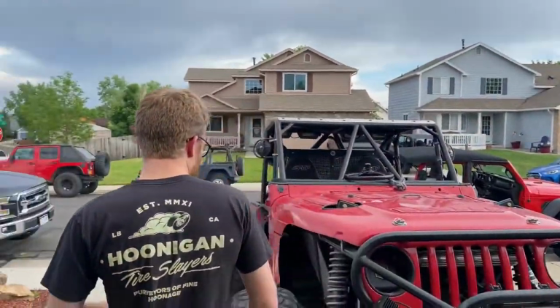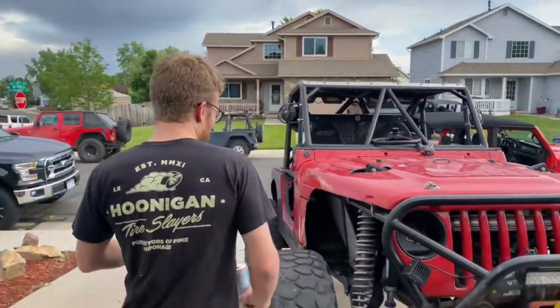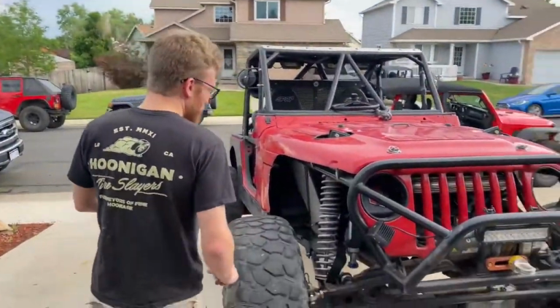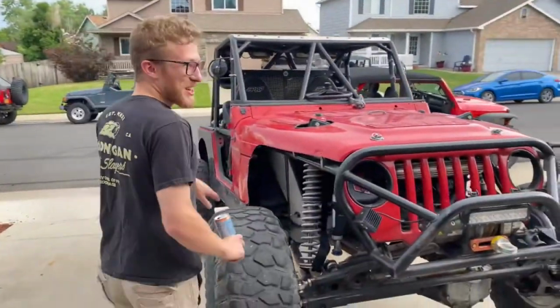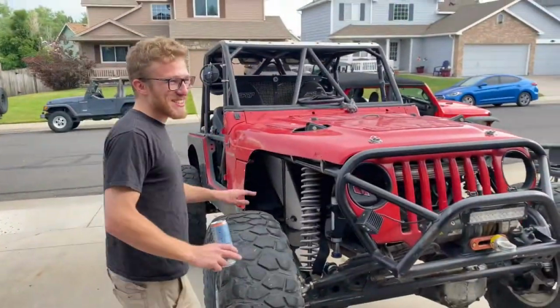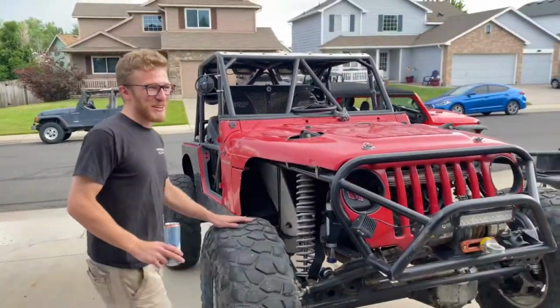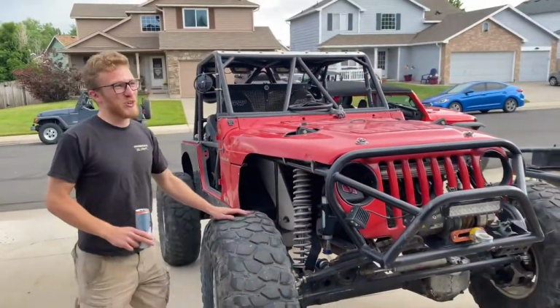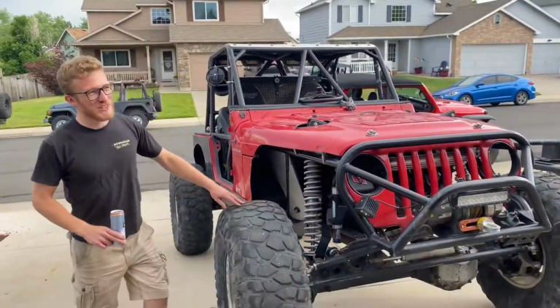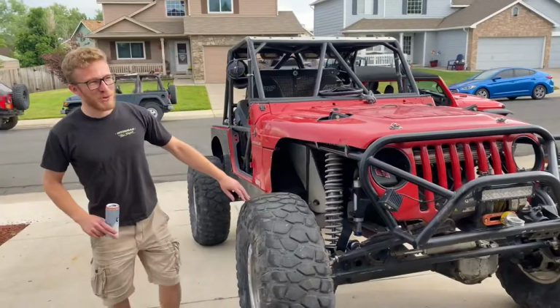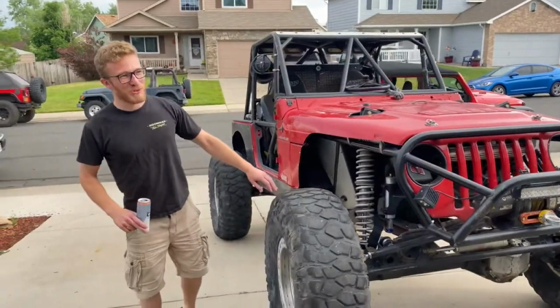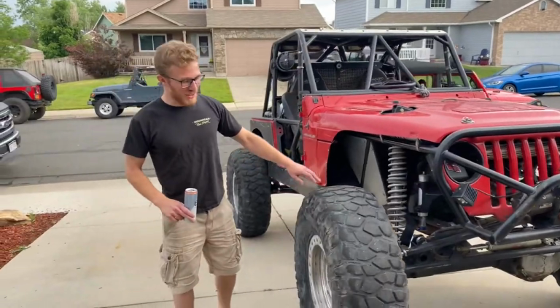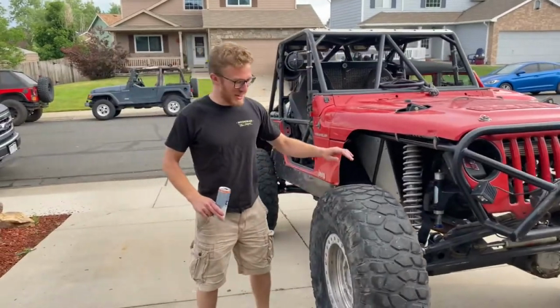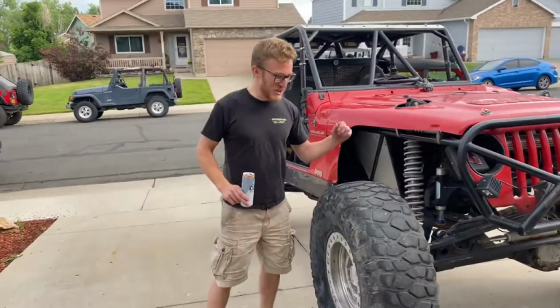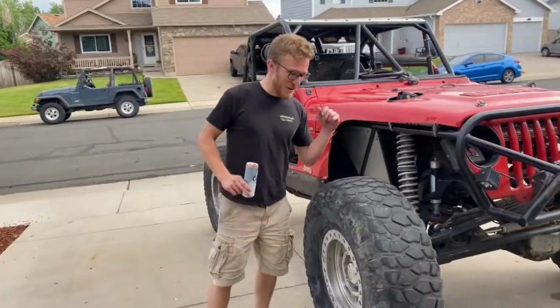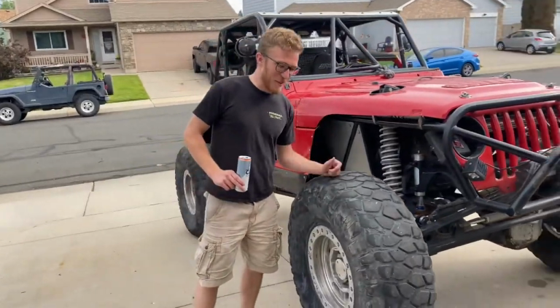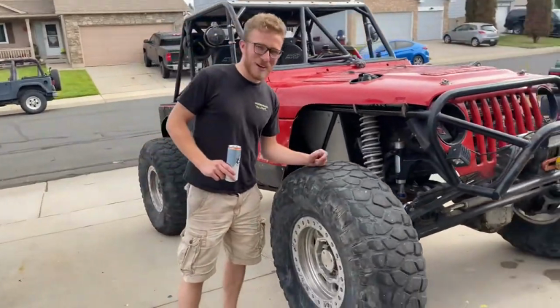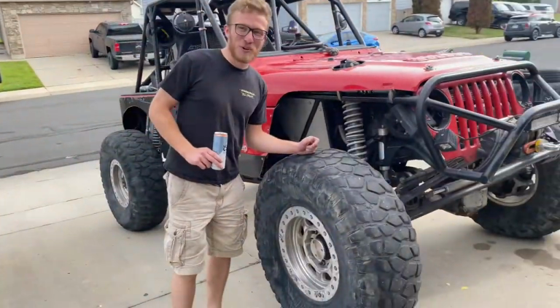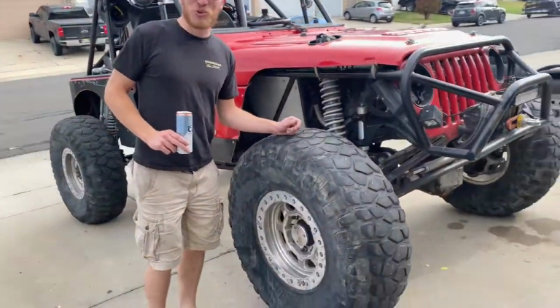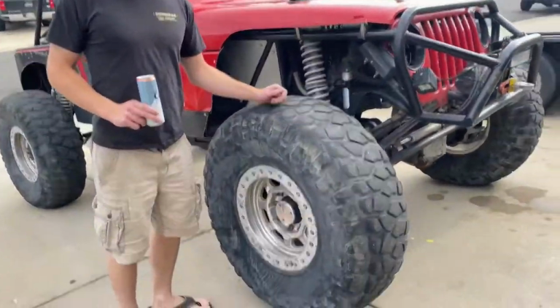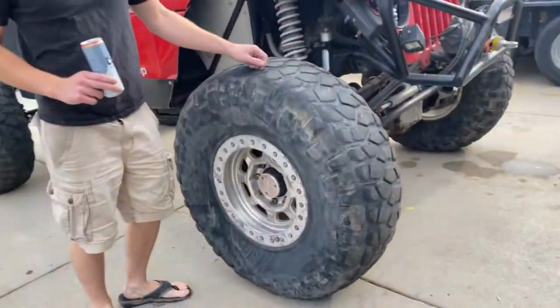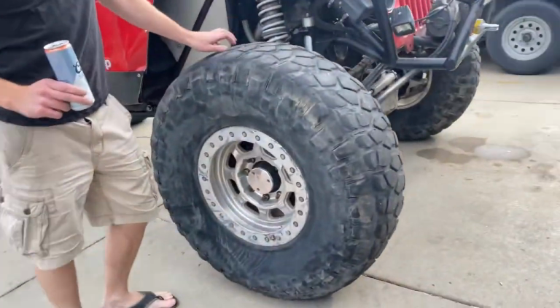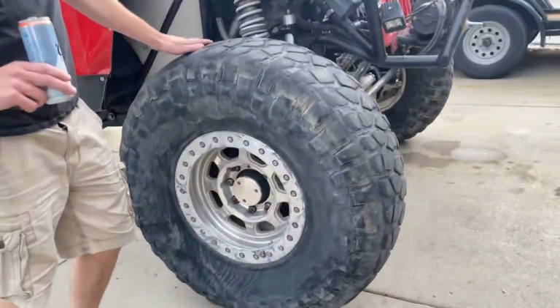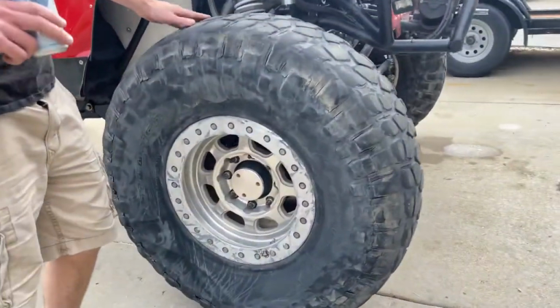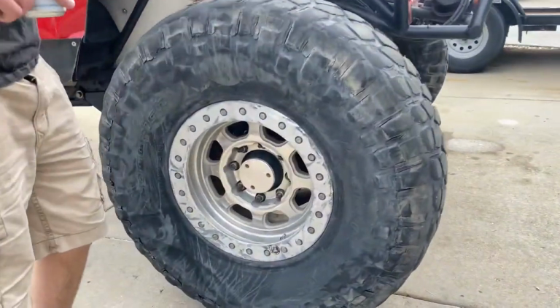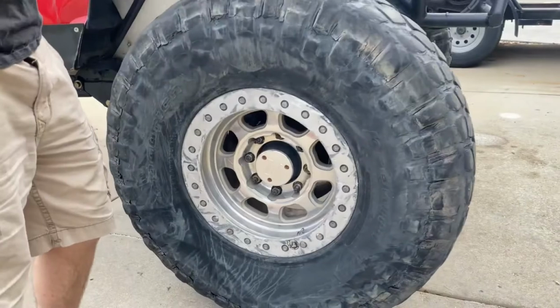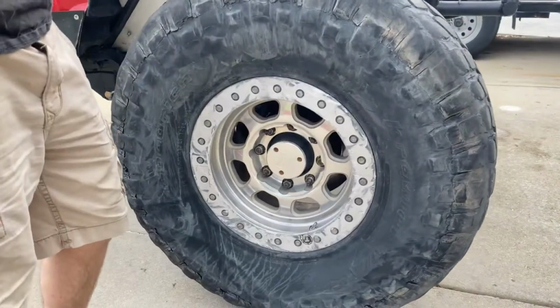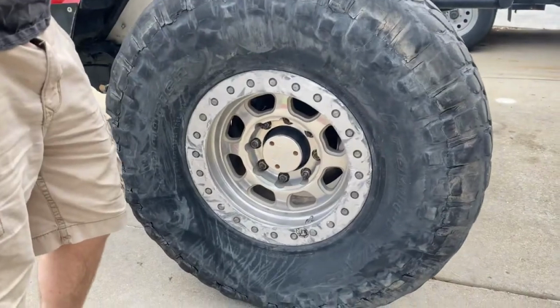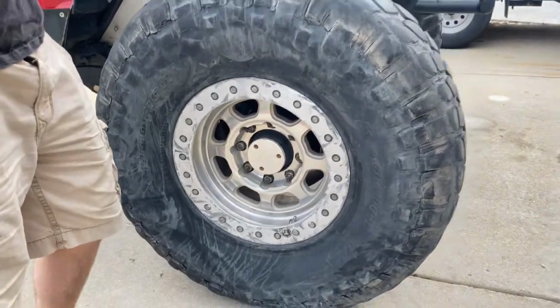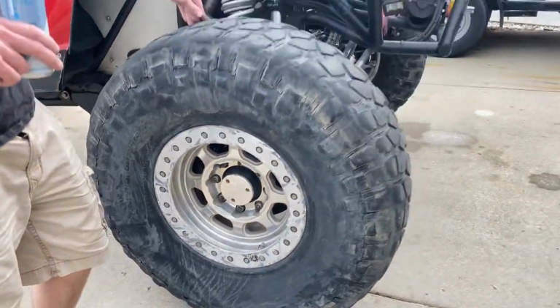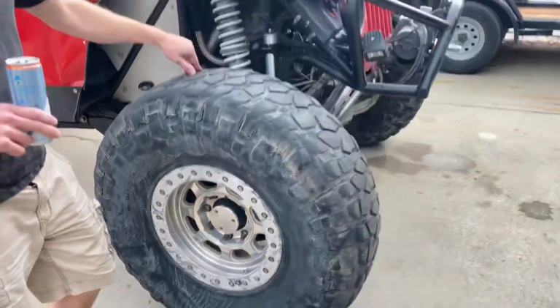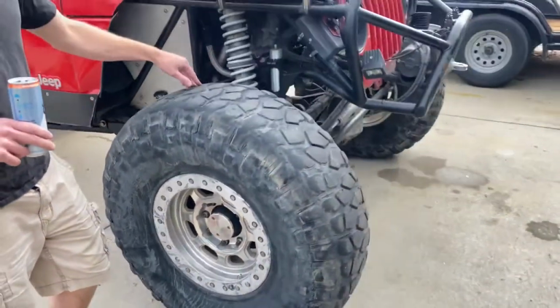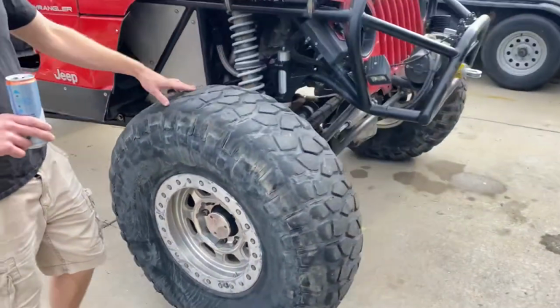She's rocking 39s - are these 39s? I feel like I've transported these. They are 39 inch. Vehicle Rich Crawlers. The worse they look, the better they are. Seems like in this world.